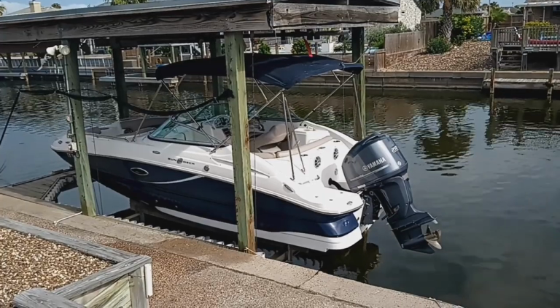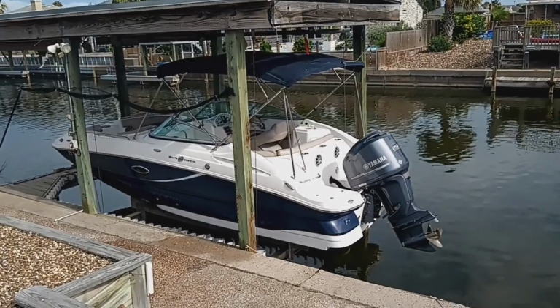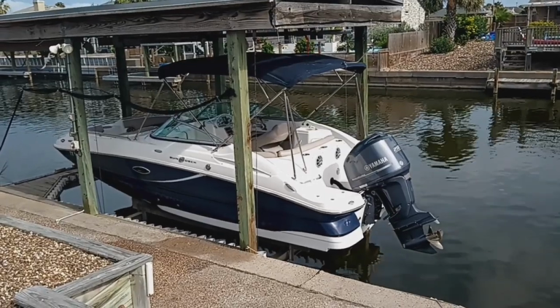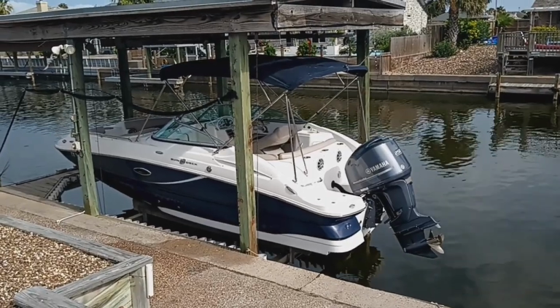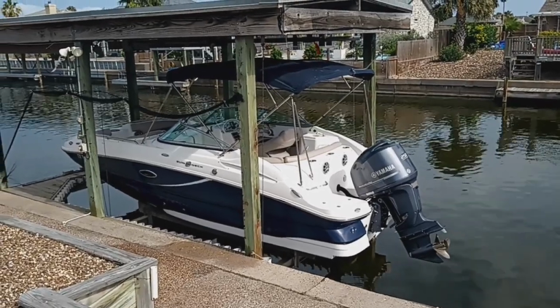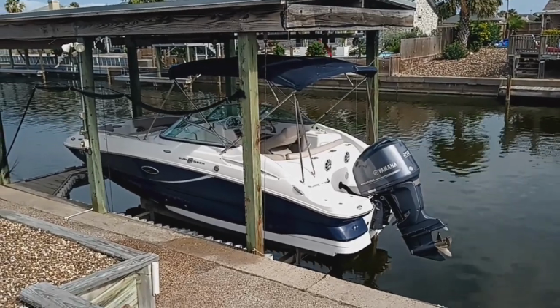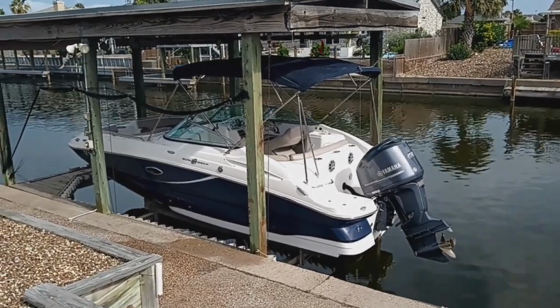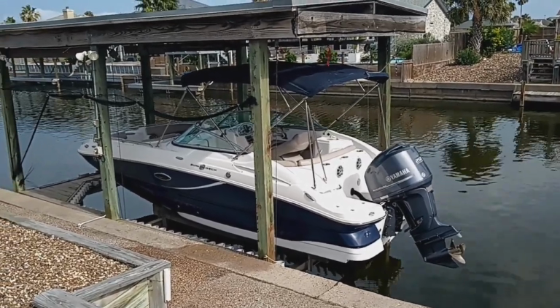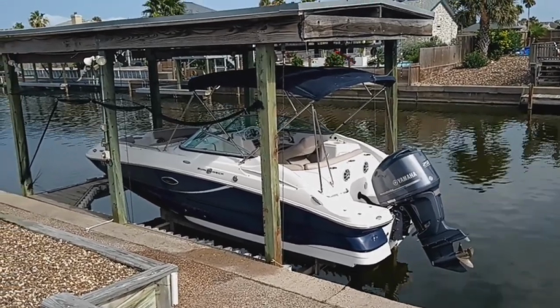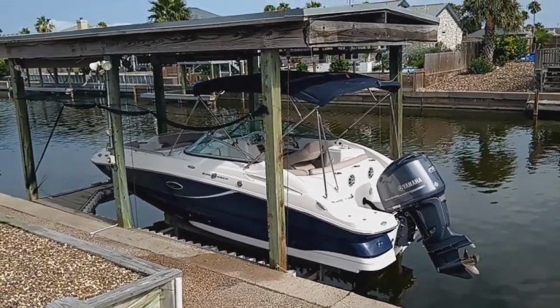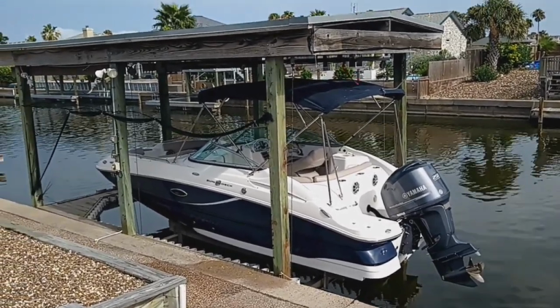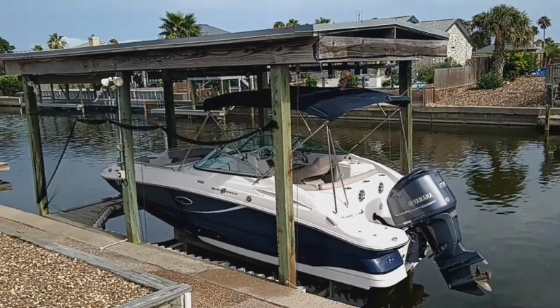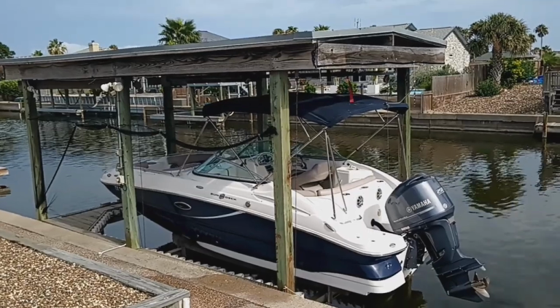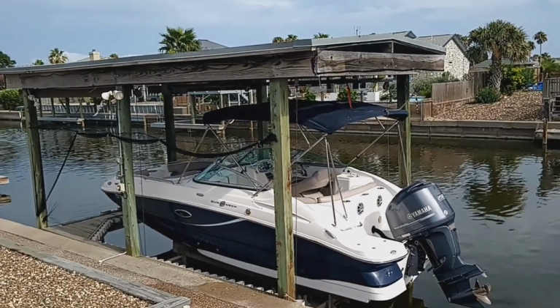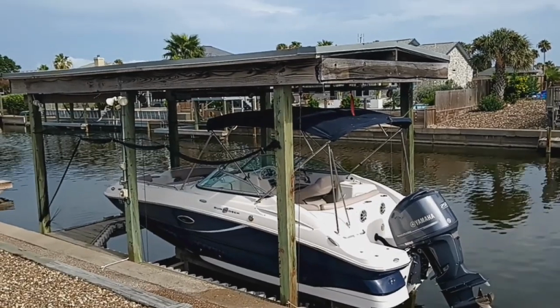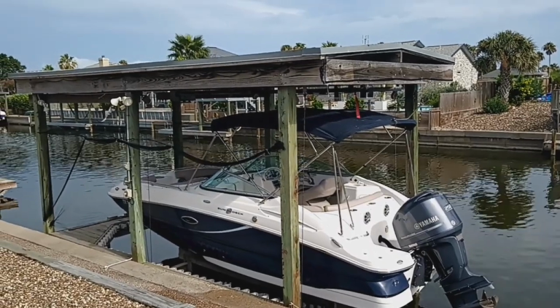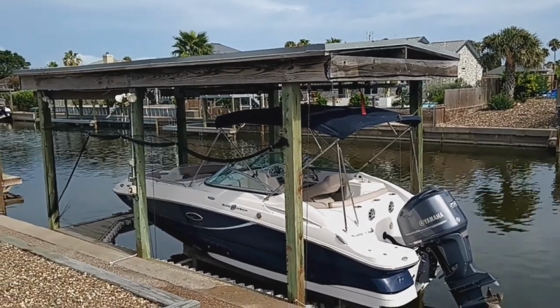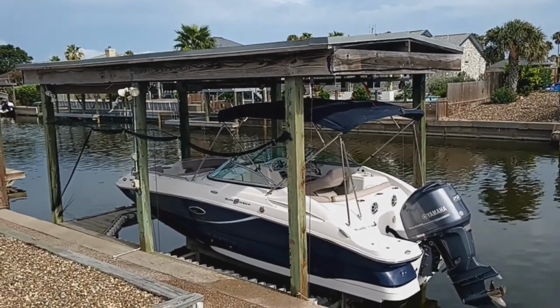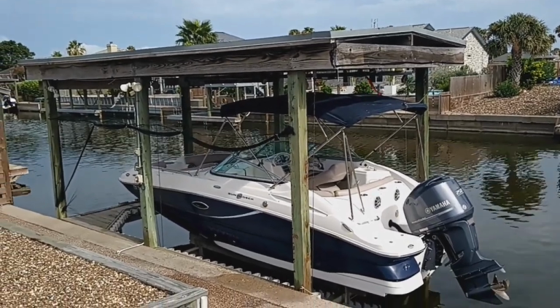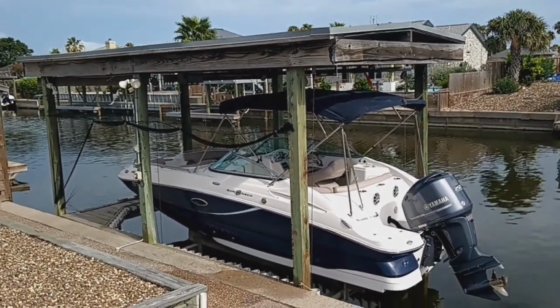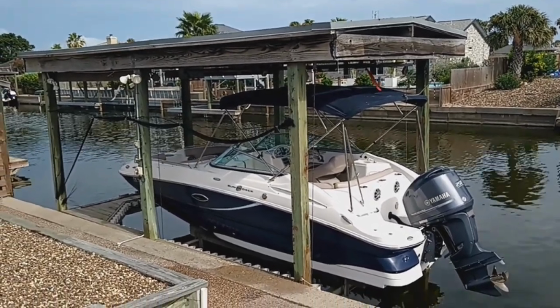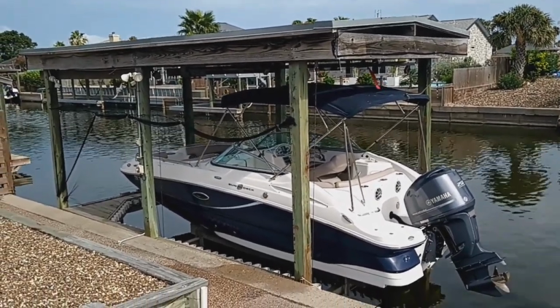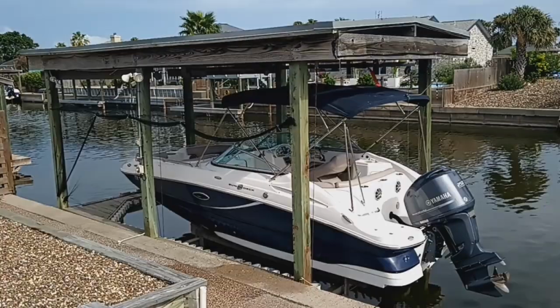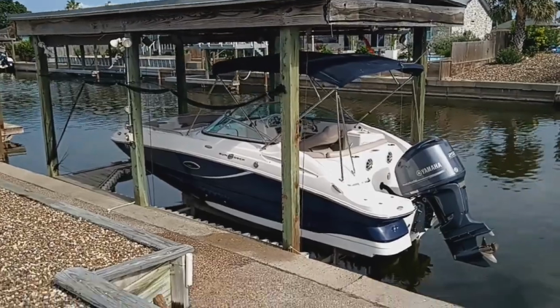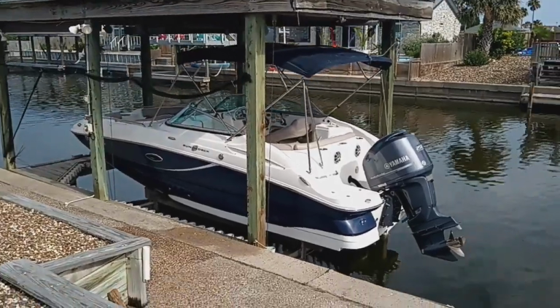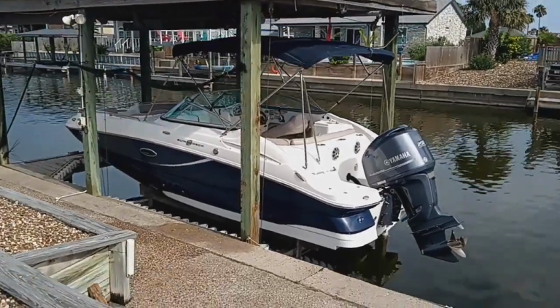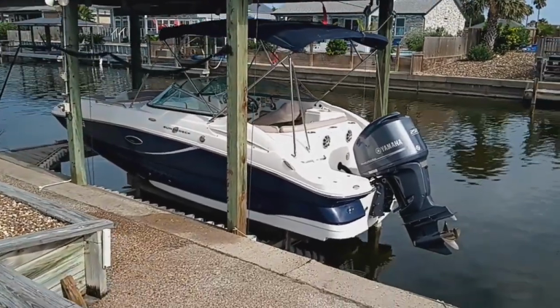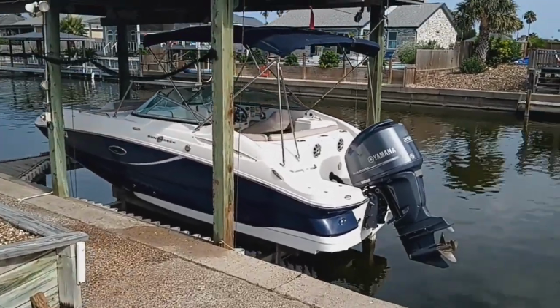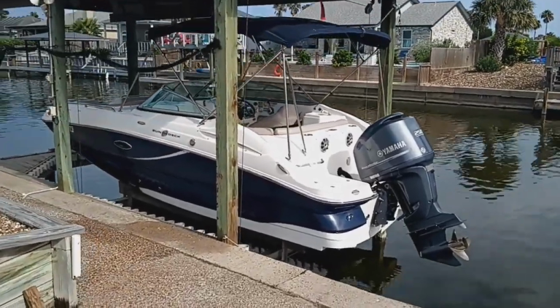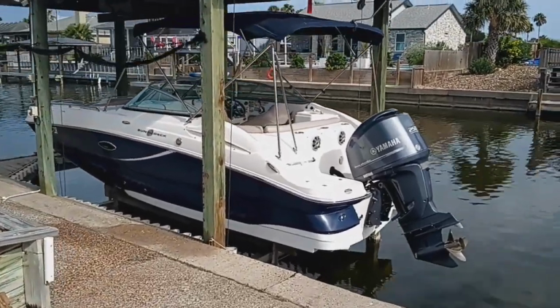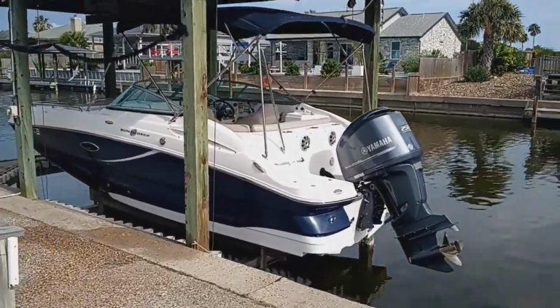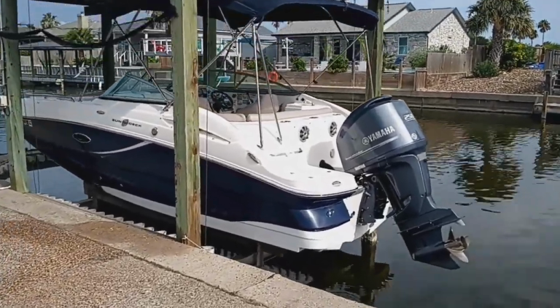Hi, this is Steve the Broker with Boatshed Texas Yacht Brokers. We're down here on this 2014 Hurricane Sun Deck 2200. I'm going to give you a walk around the exterior of this boat and give you an idea of the deck plan and layout.